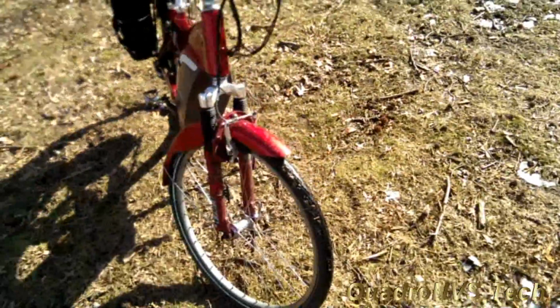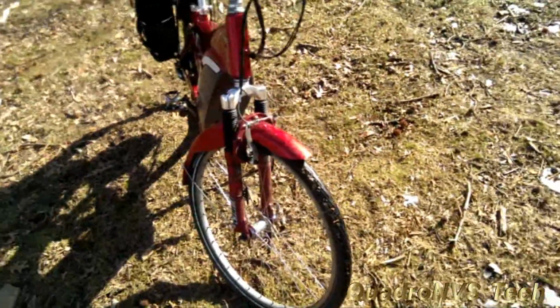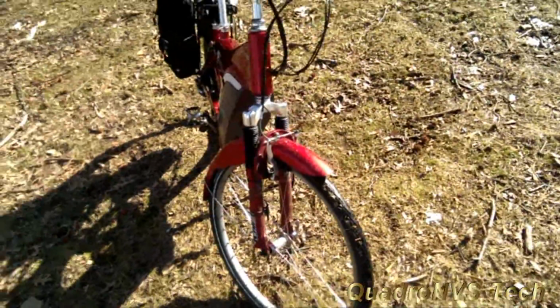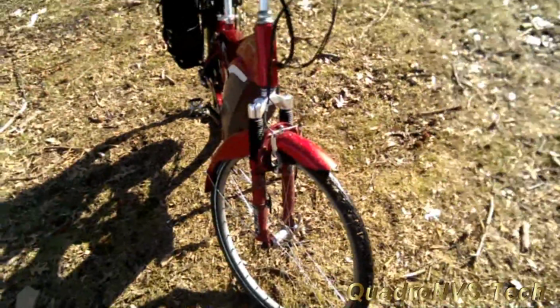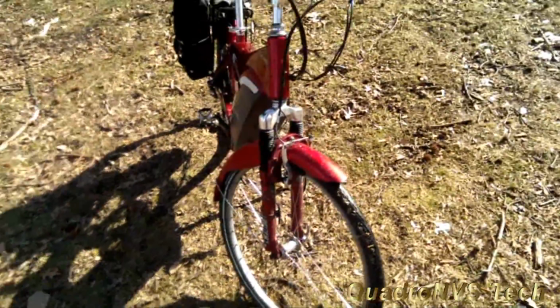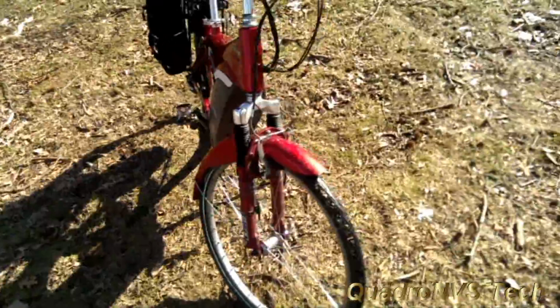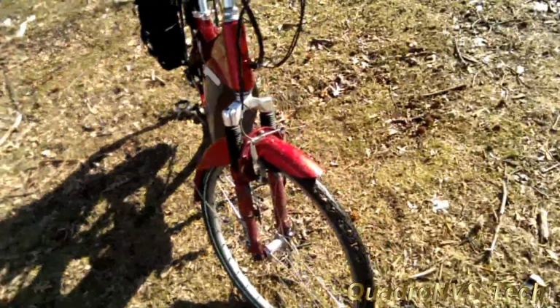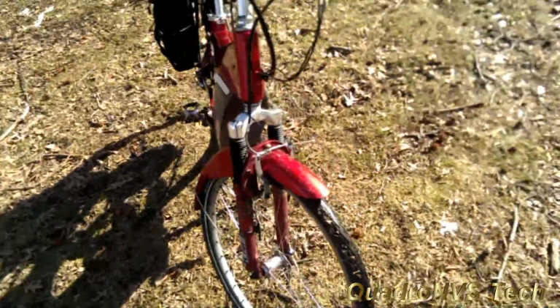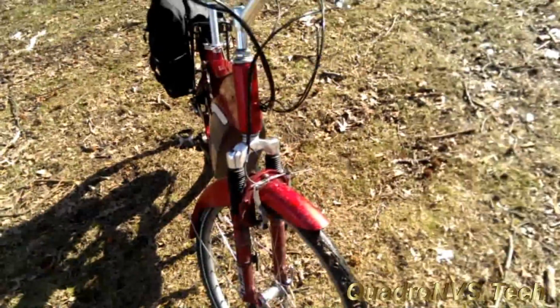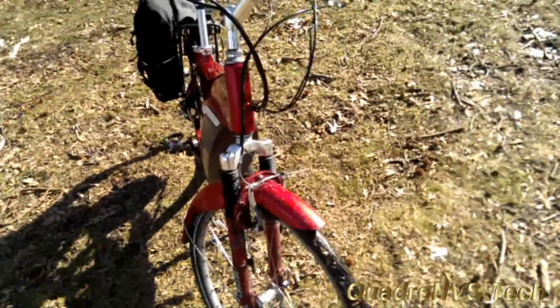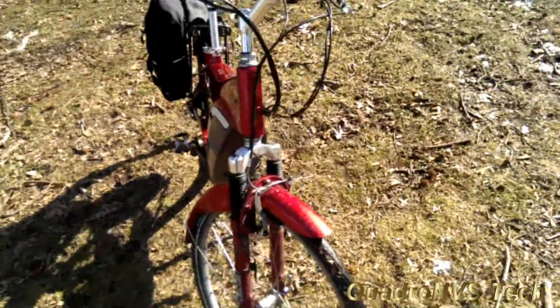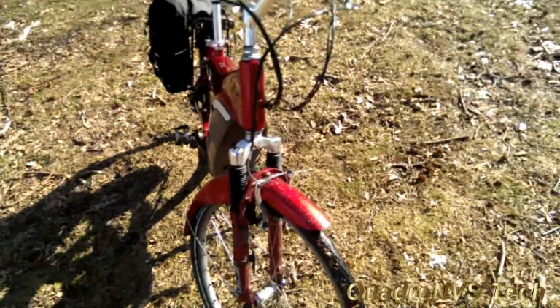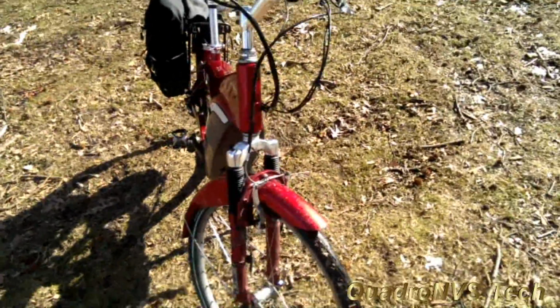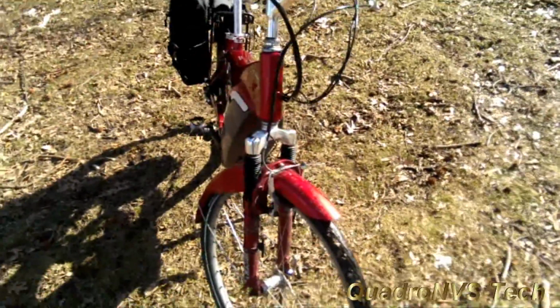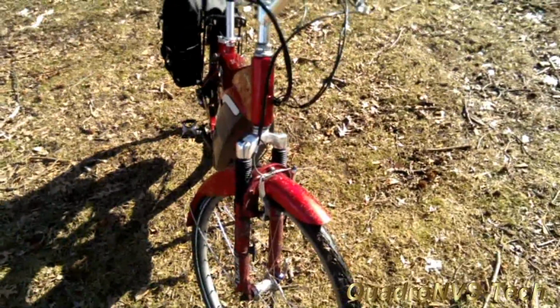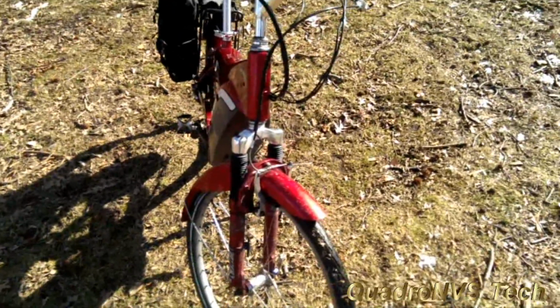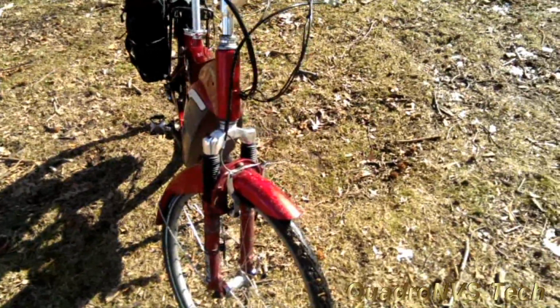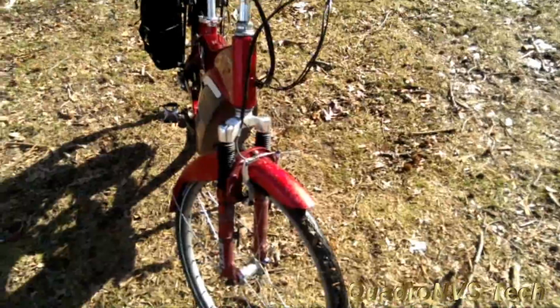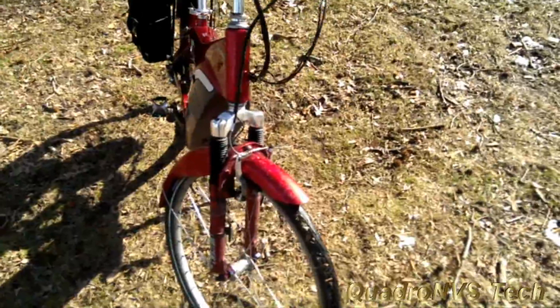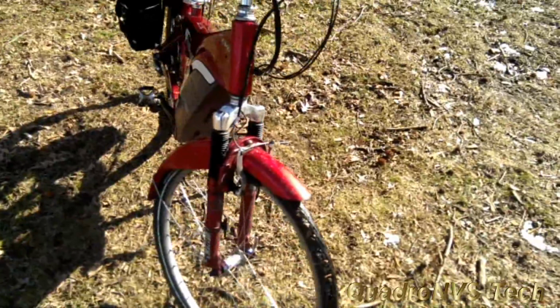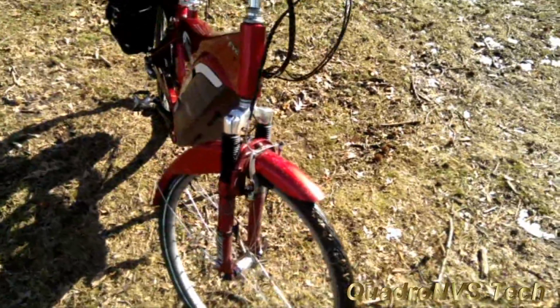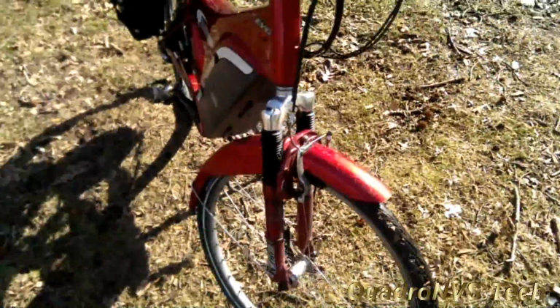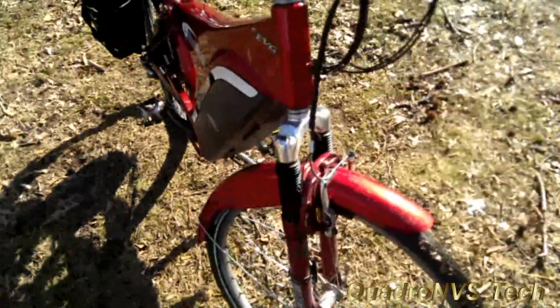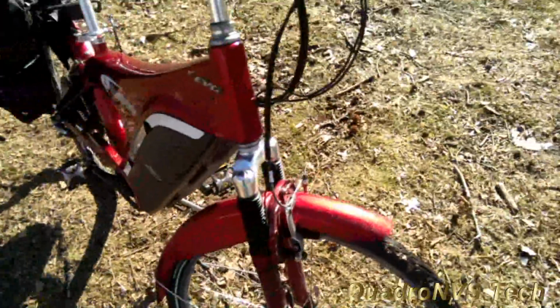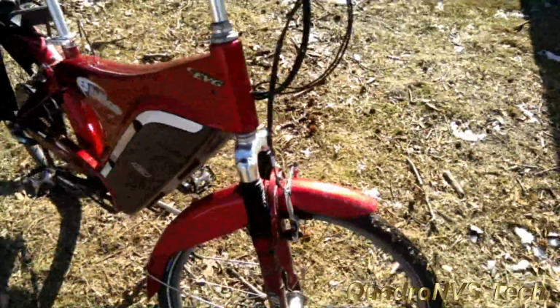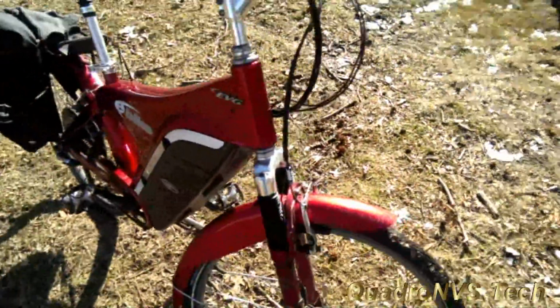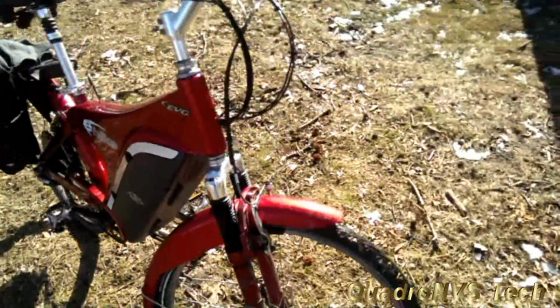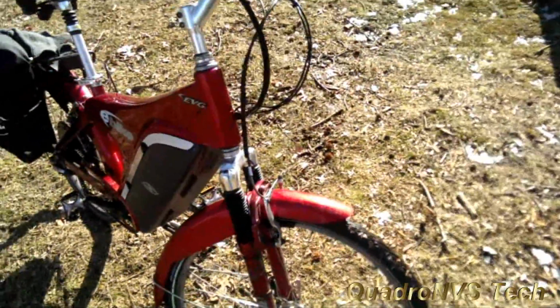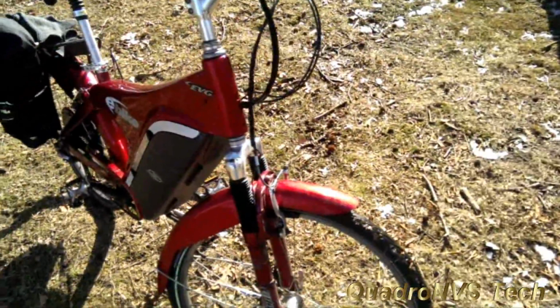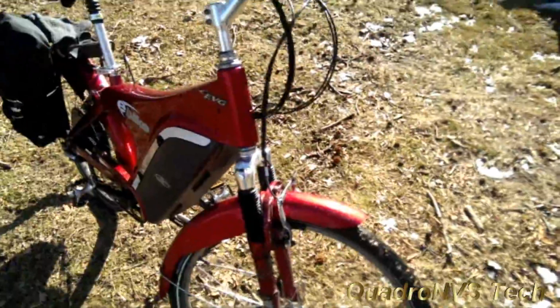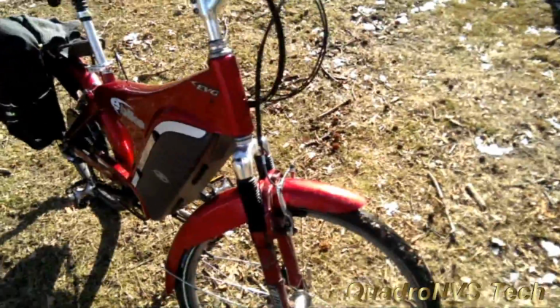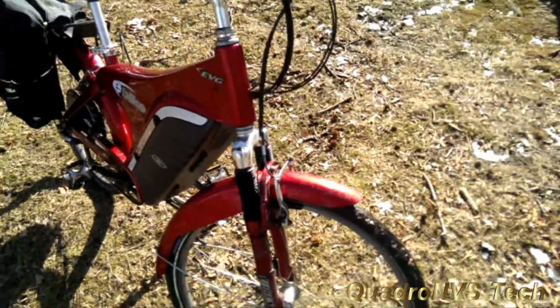There is some damage on the bike because it is a used bike. That damage has been repaired by the dealer that I bought it from. But it's got some usage and signs of wear.